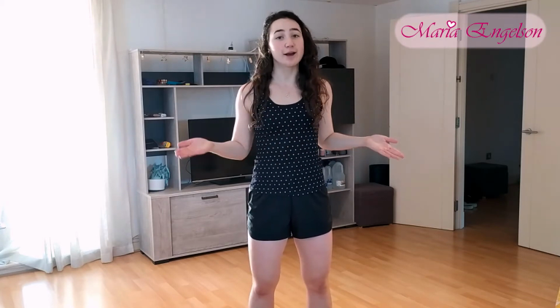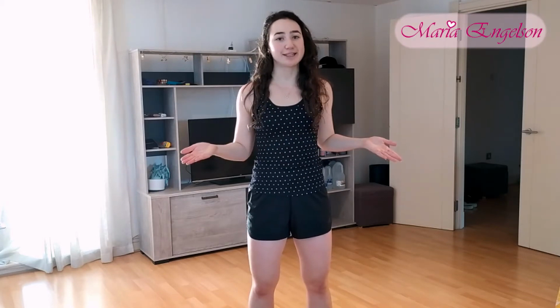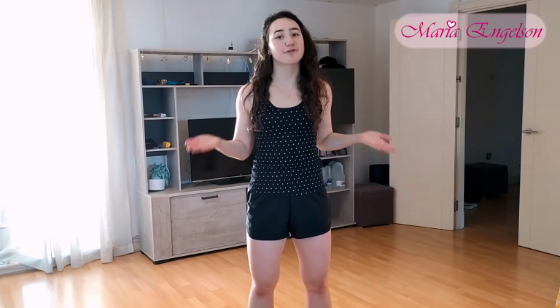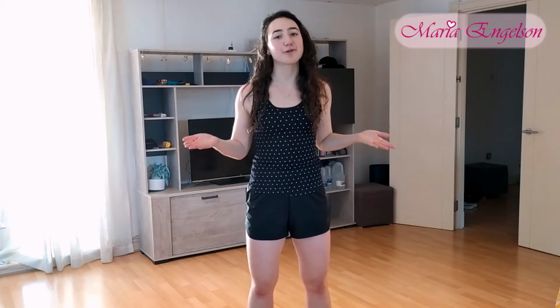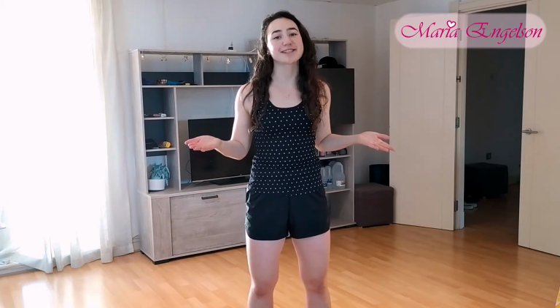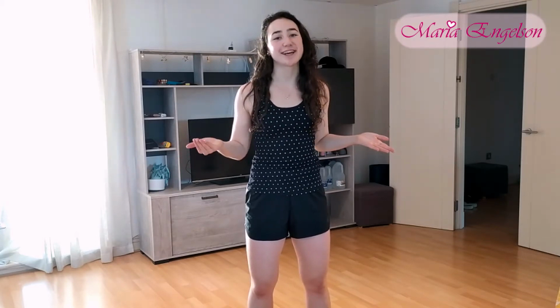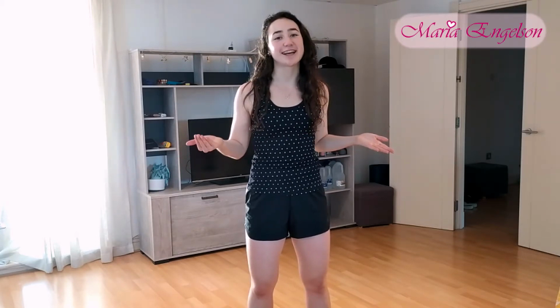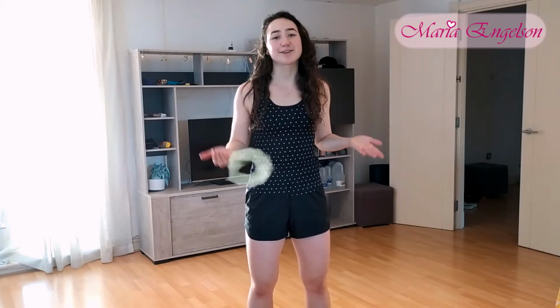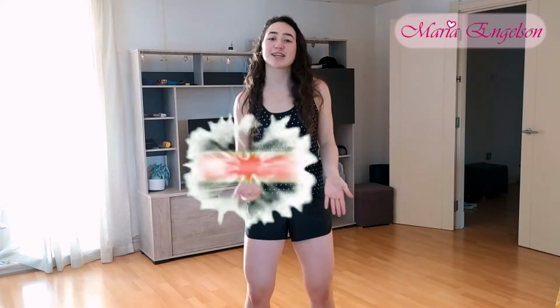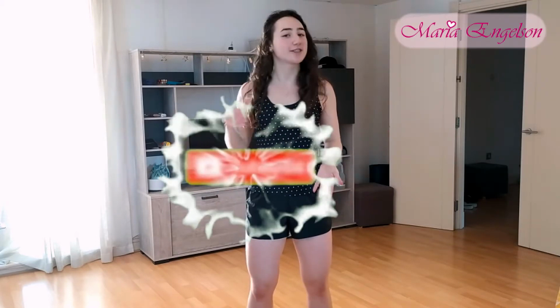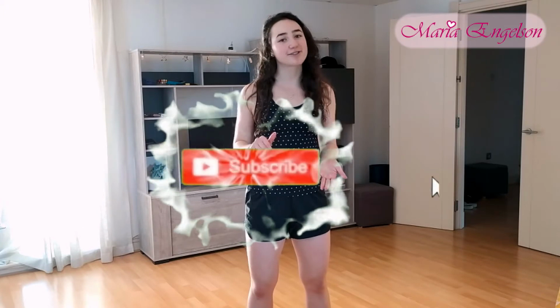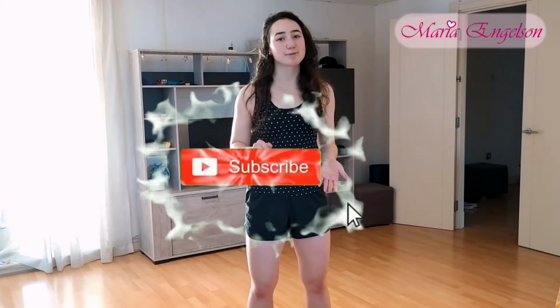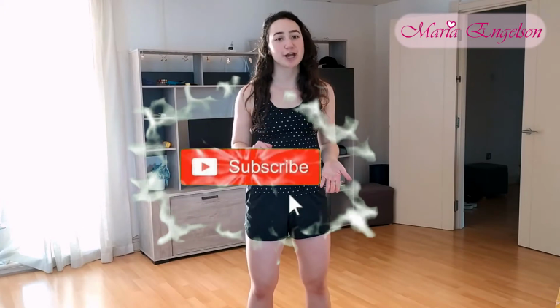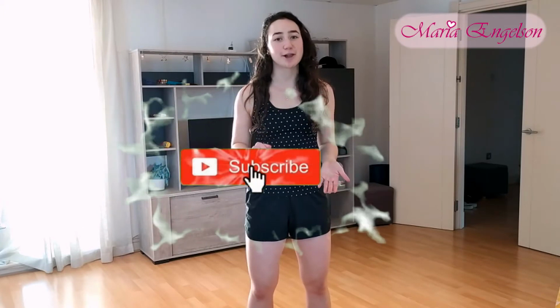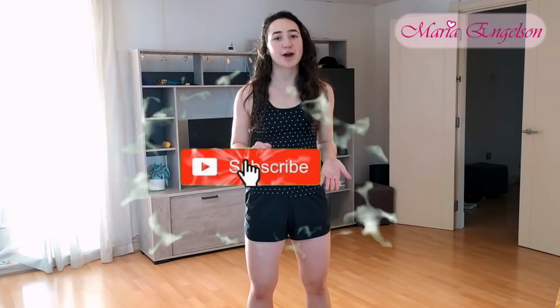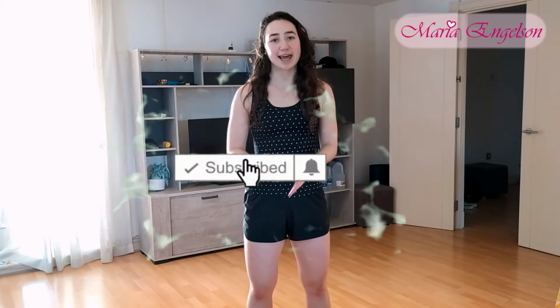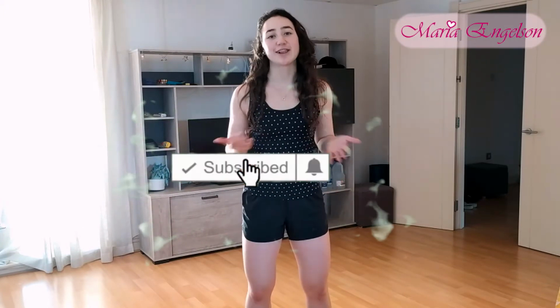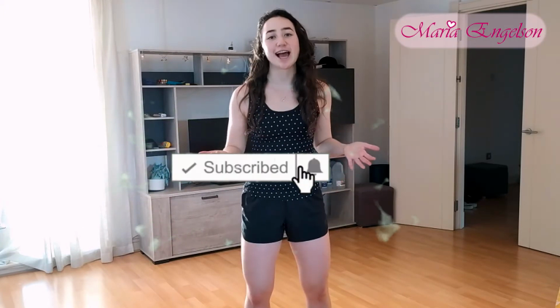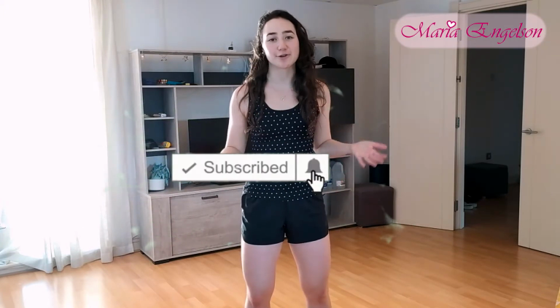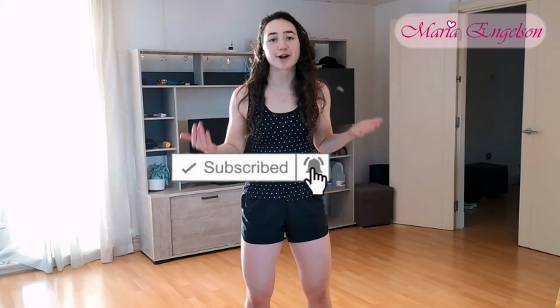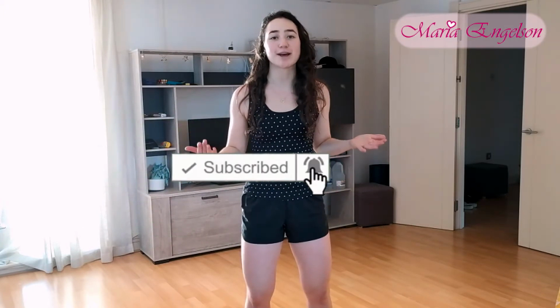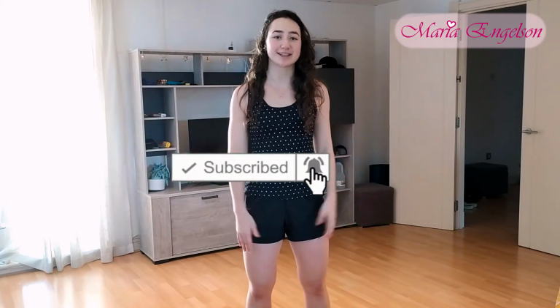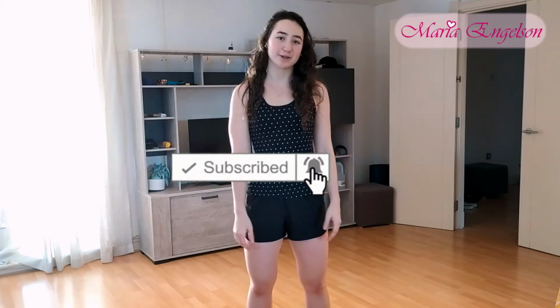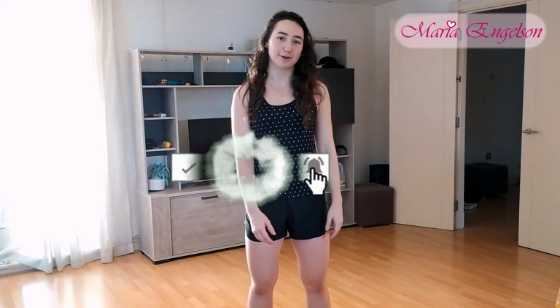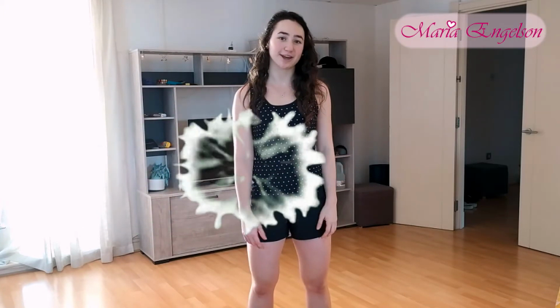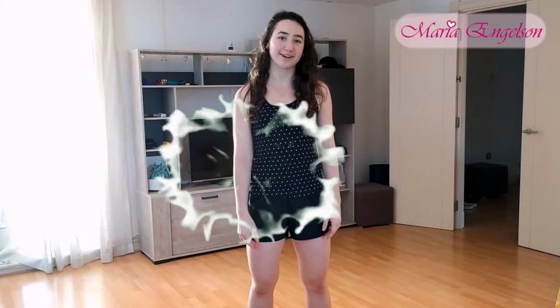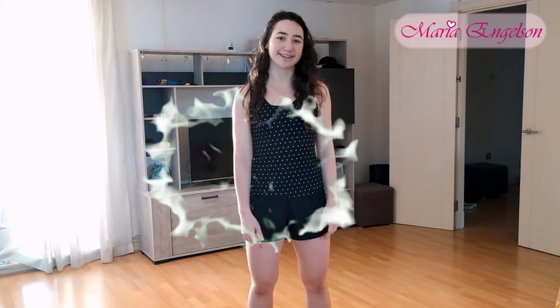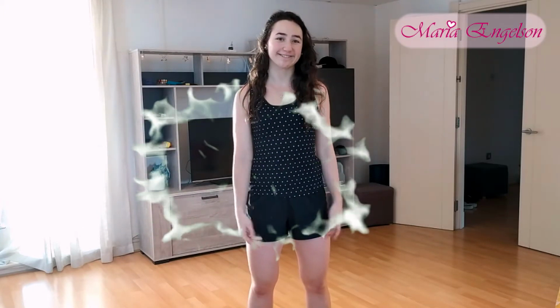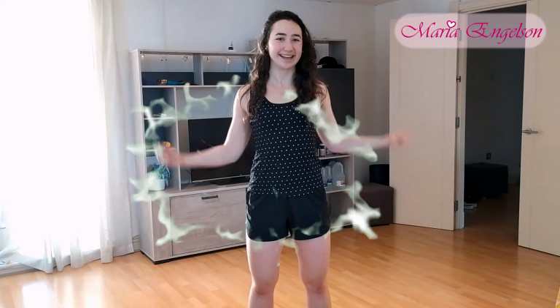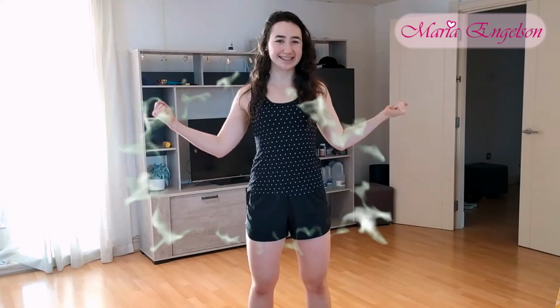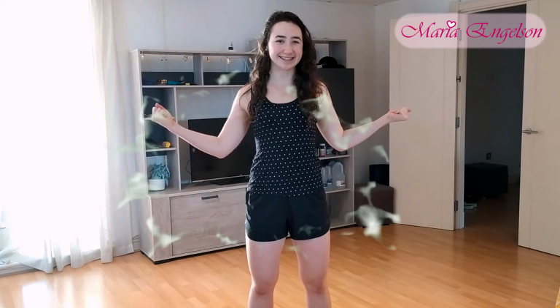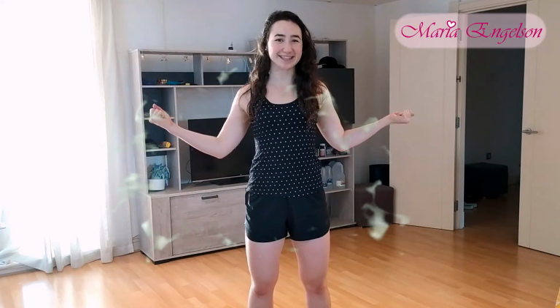Please, before we get started, don't forget to subscribe to my channel below and leave a like or a comment to let me know how you get along. Let's get started.